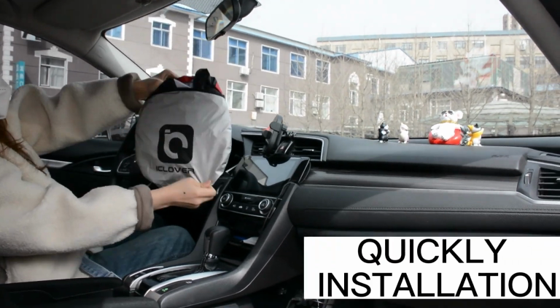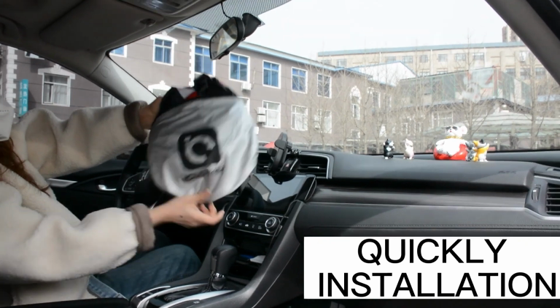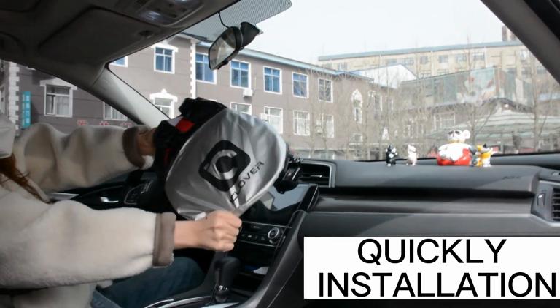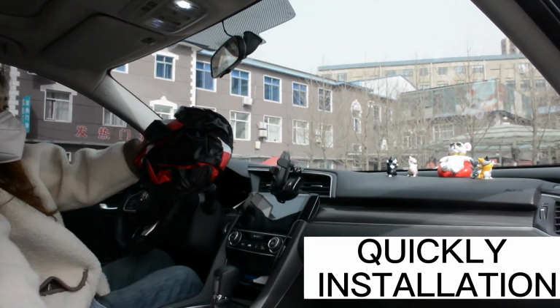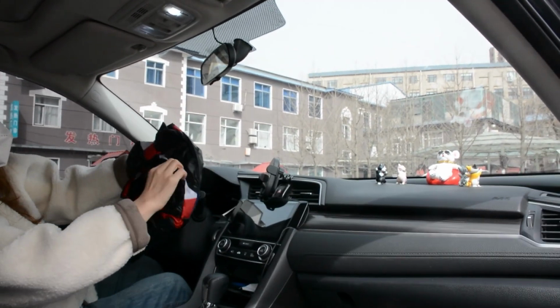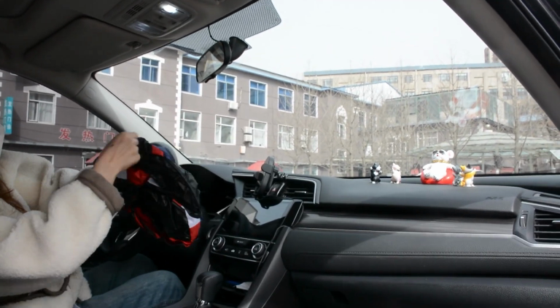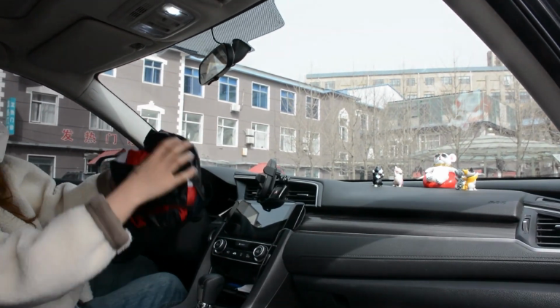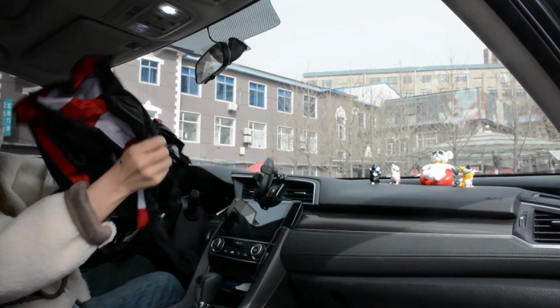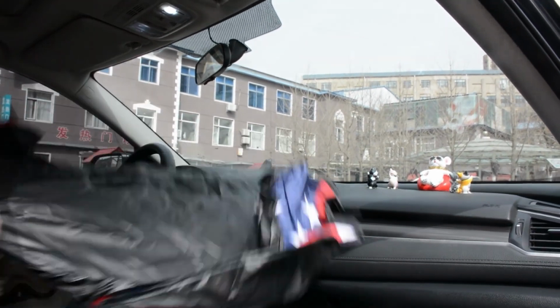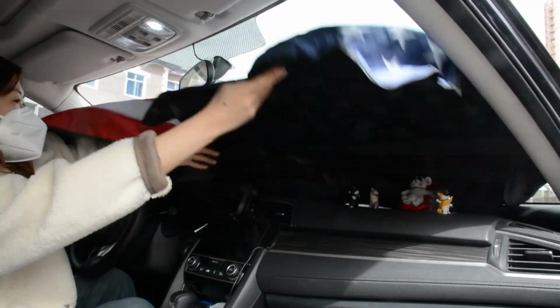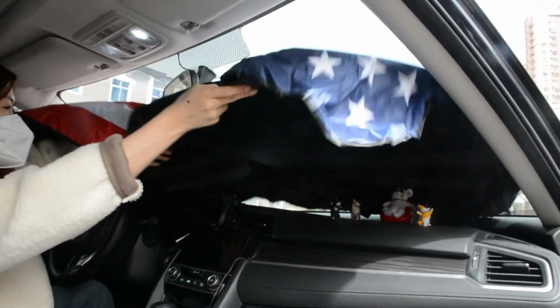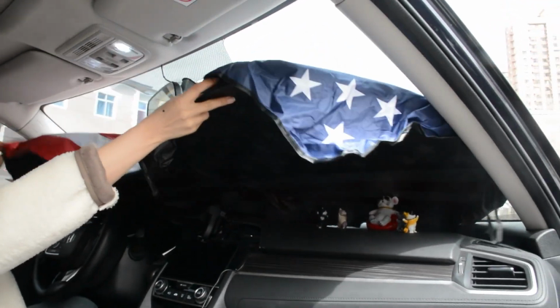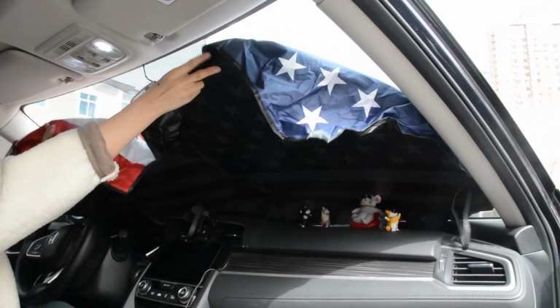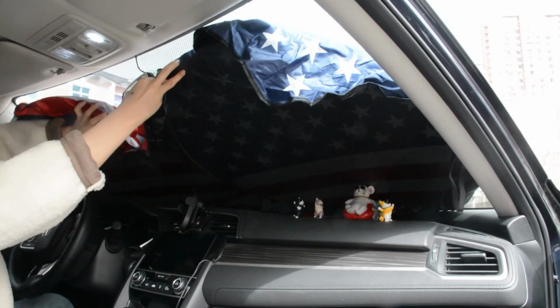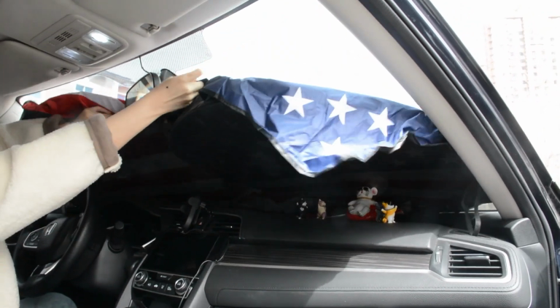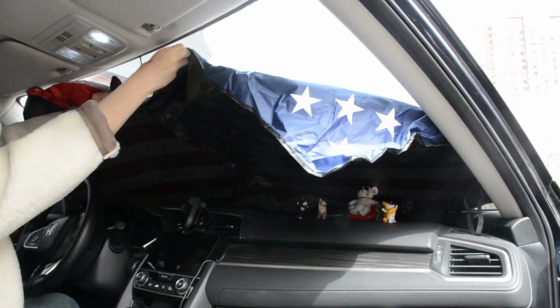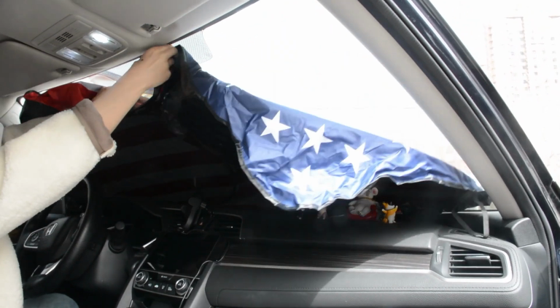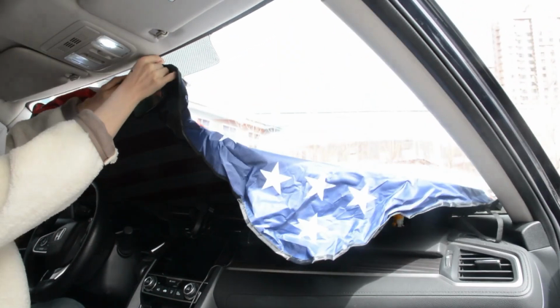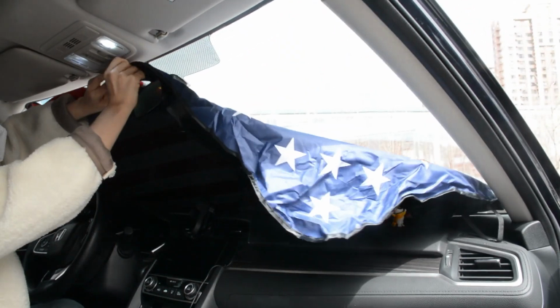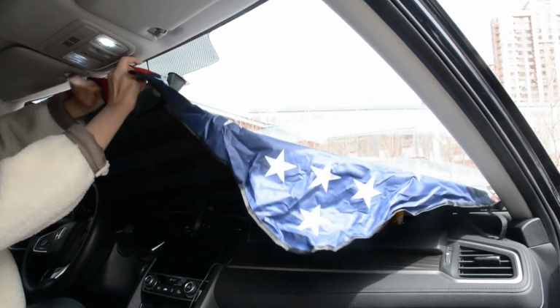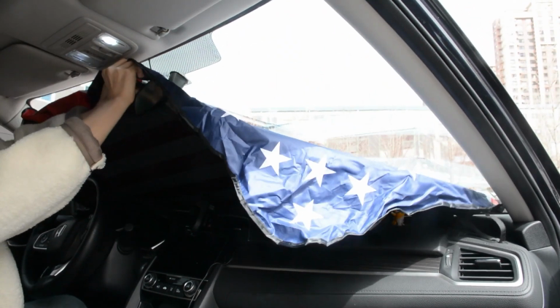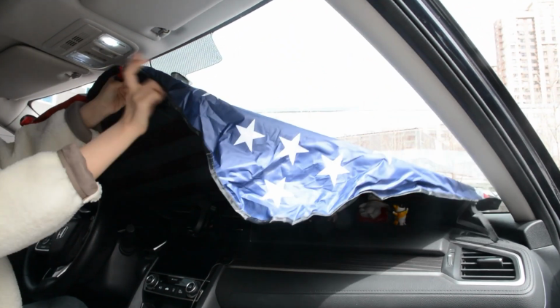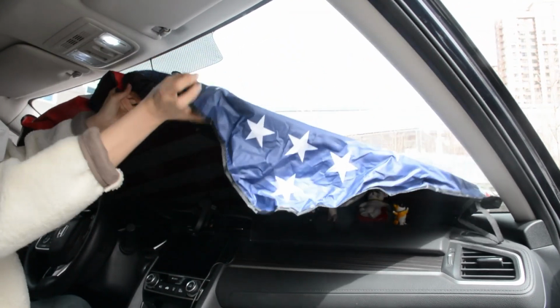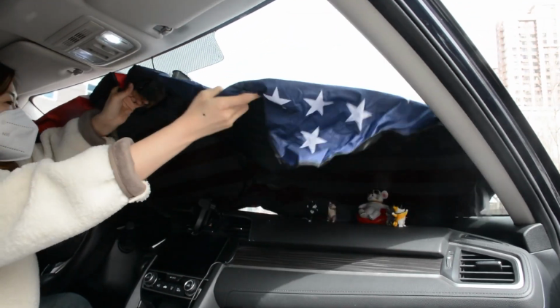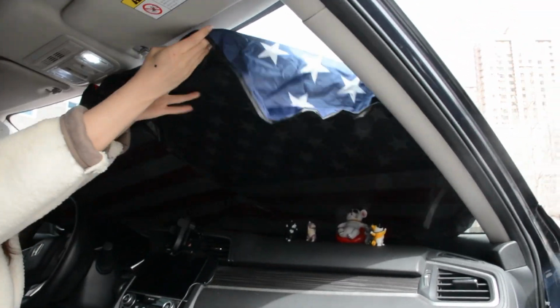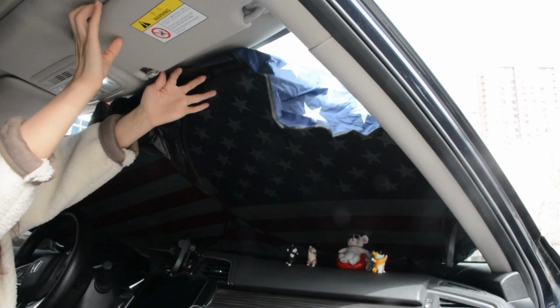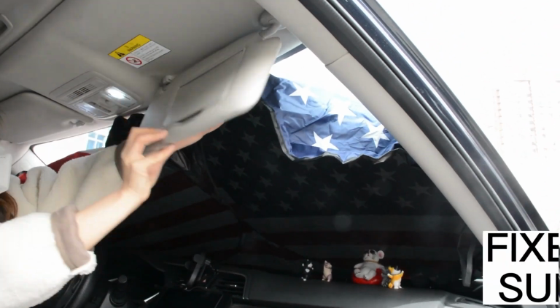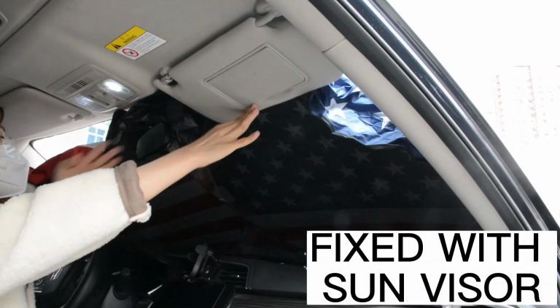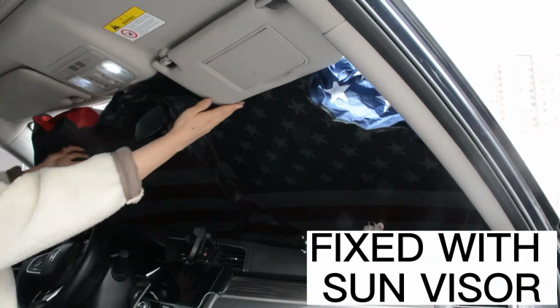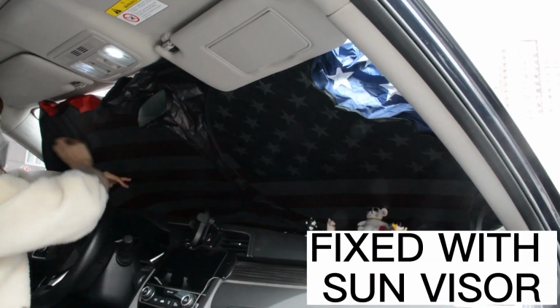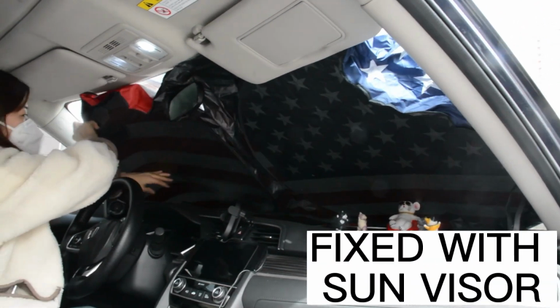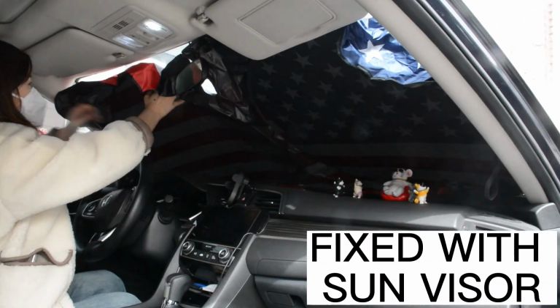The sunshade can be installed quickly. It has a storage bag. Keep the sunshade under the windshield. Use the sun visors to fix the sunshade. Tidy the middle mirror opening.